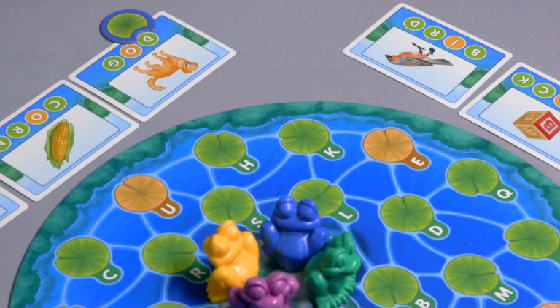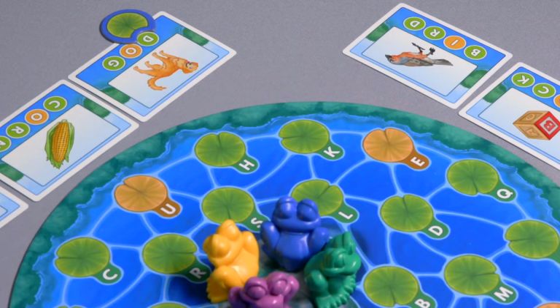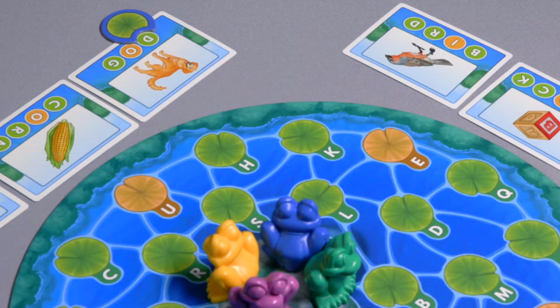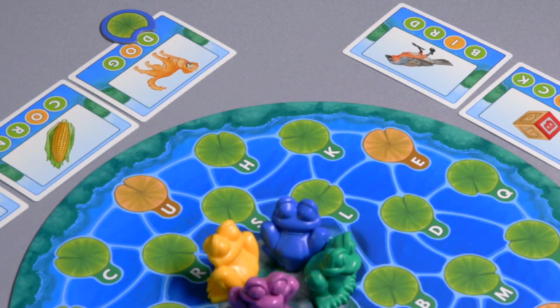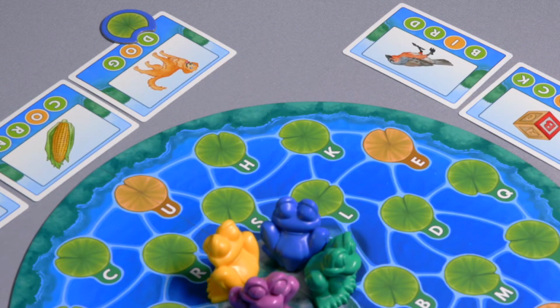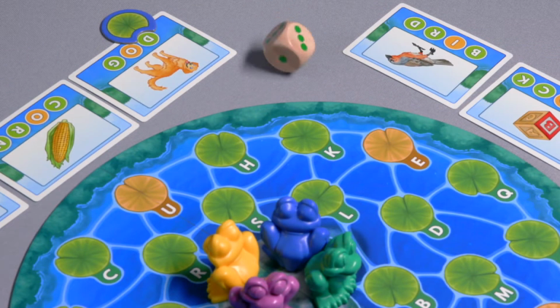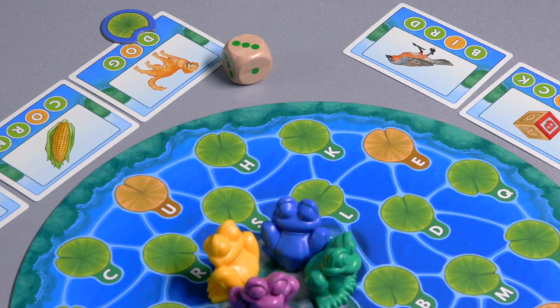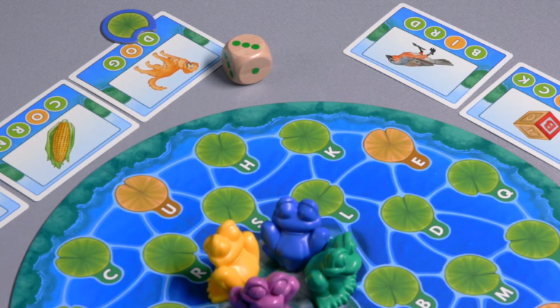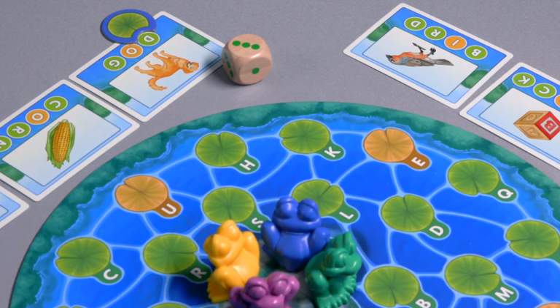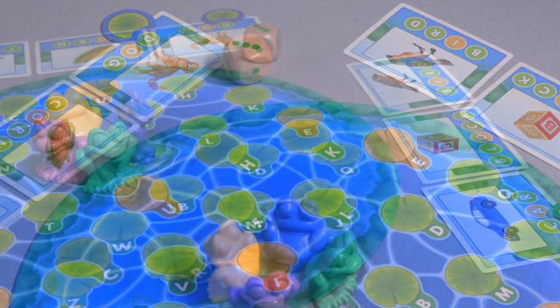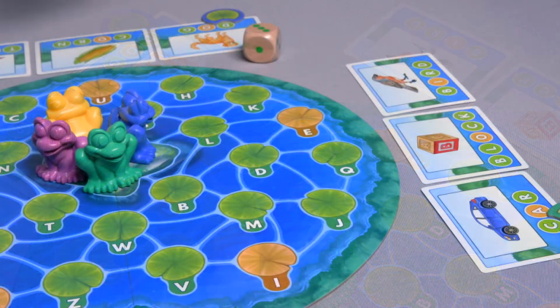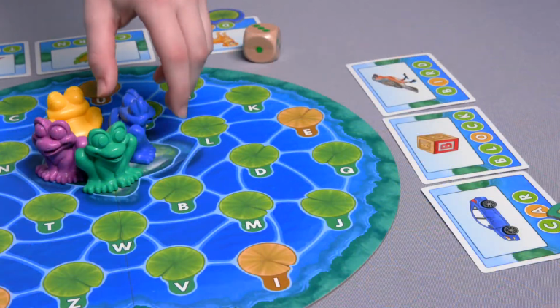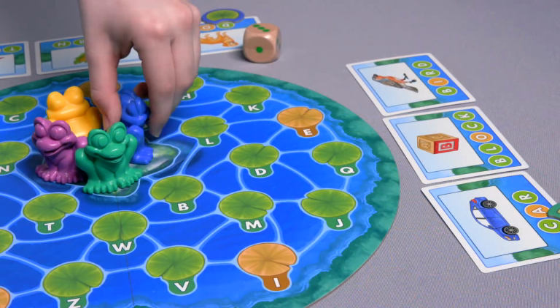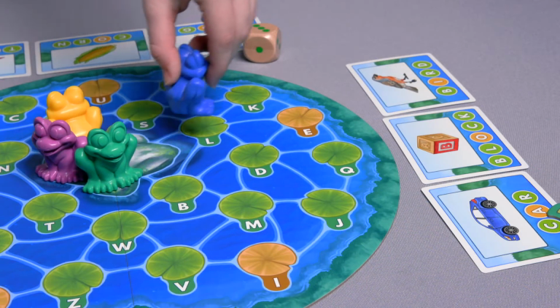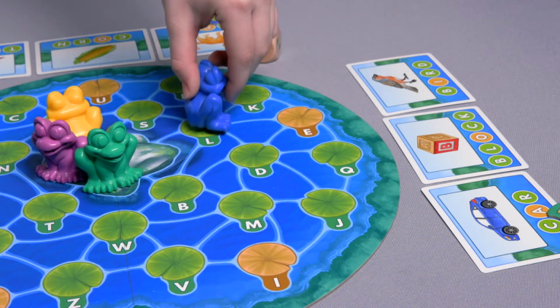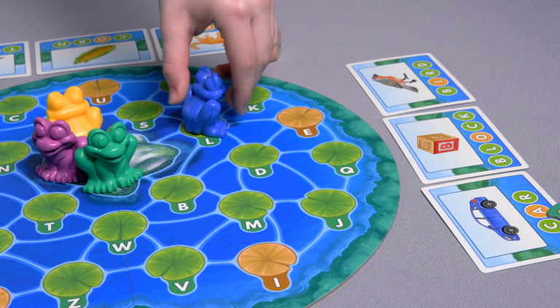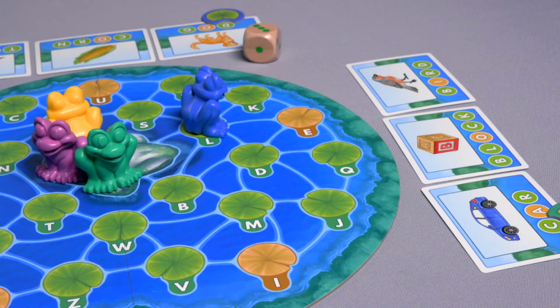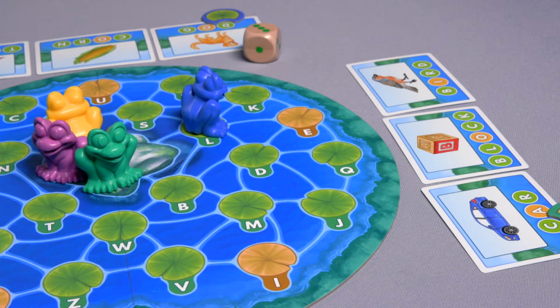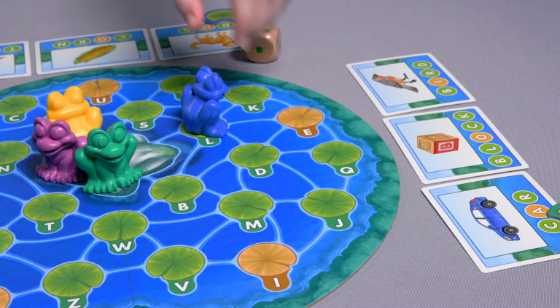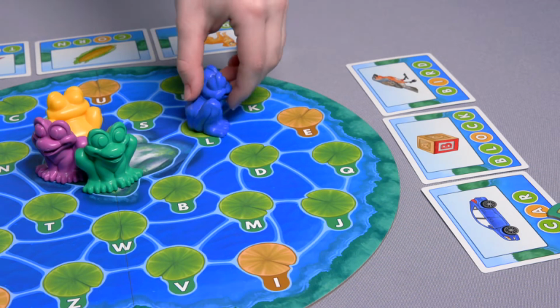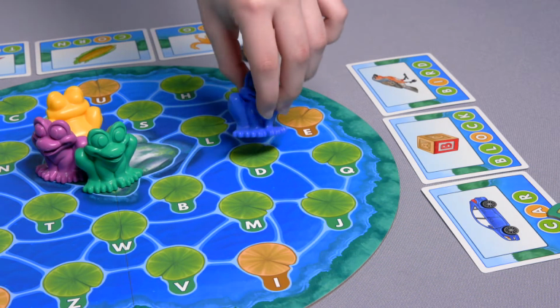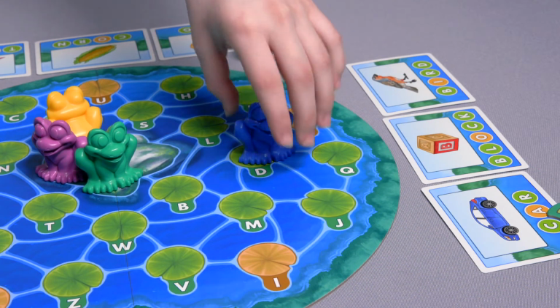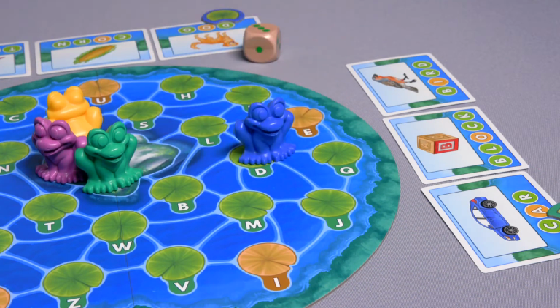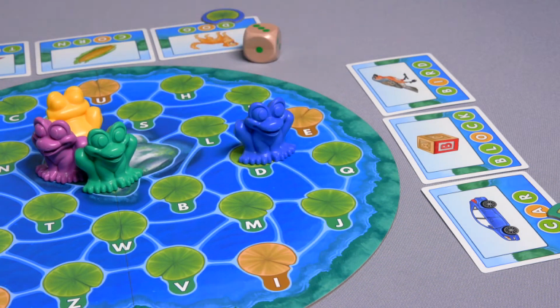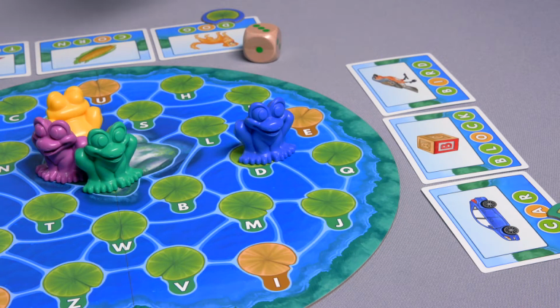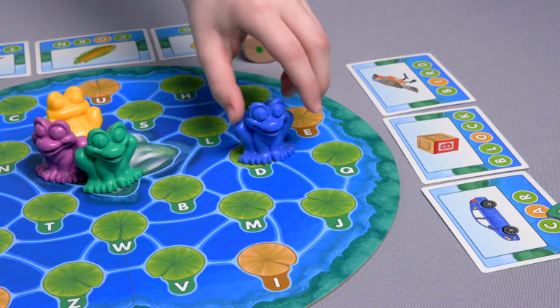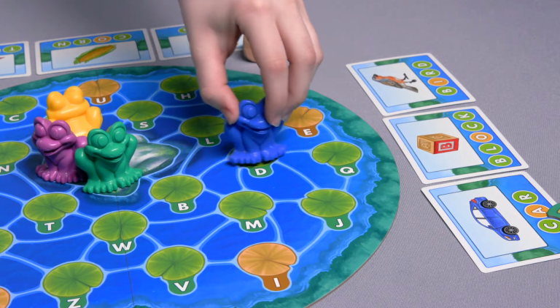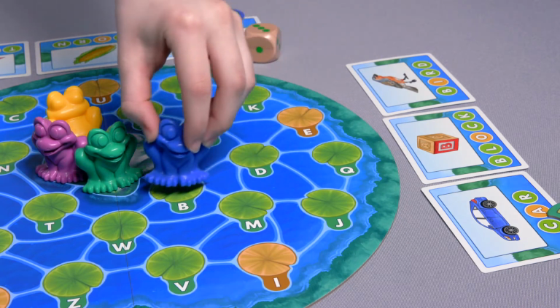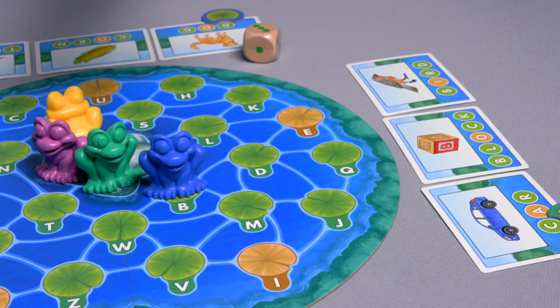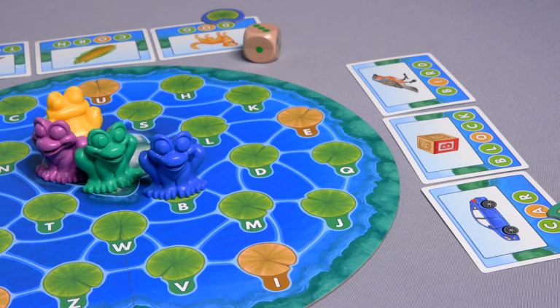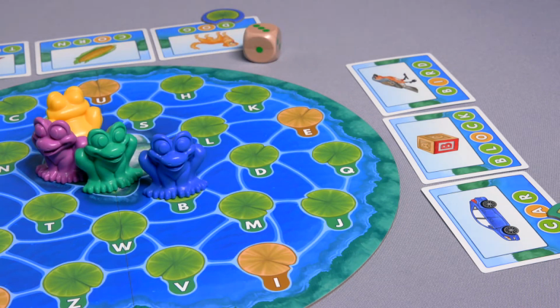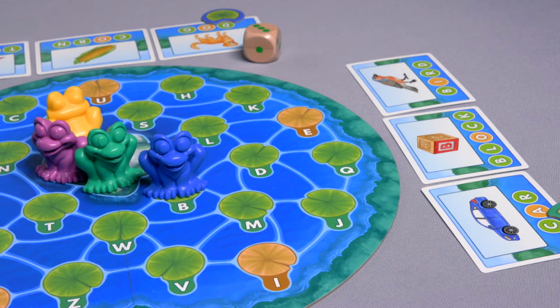Basic movement: on your turn, roll the die and hop your frog that number of spaces toward the letter selected by your tracker. You may move your frog to any lily pad connected by lines. Use every move in your roll.